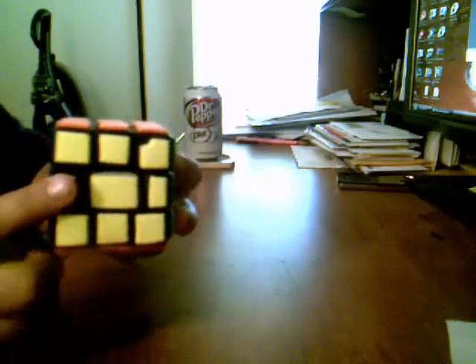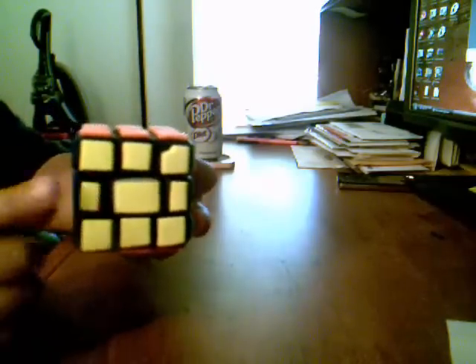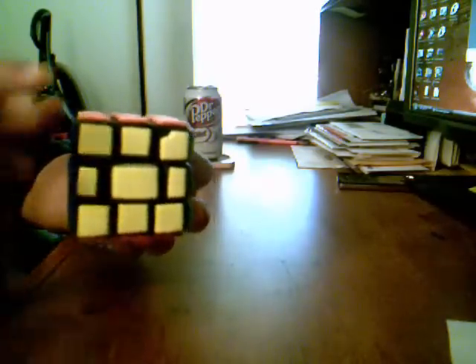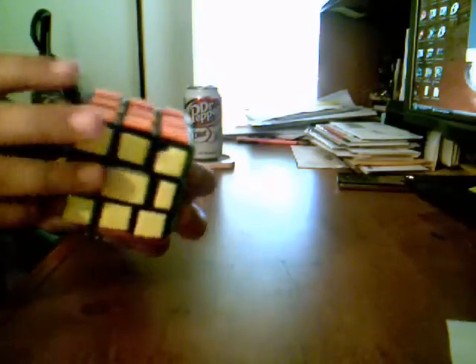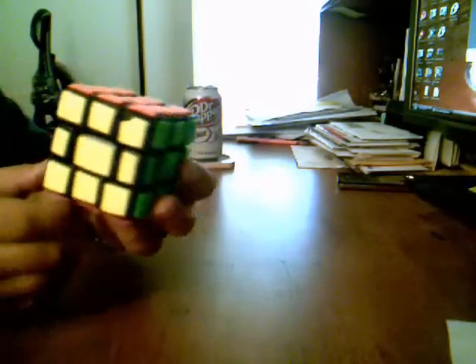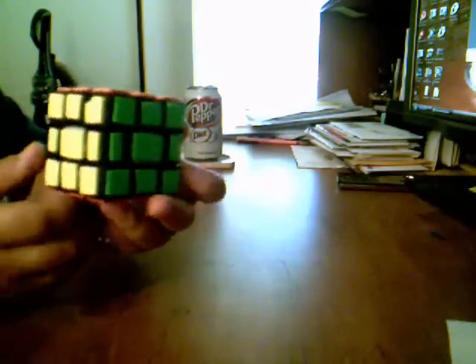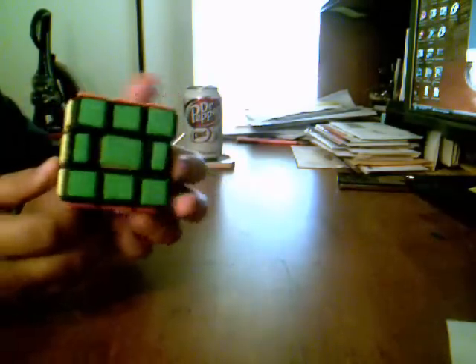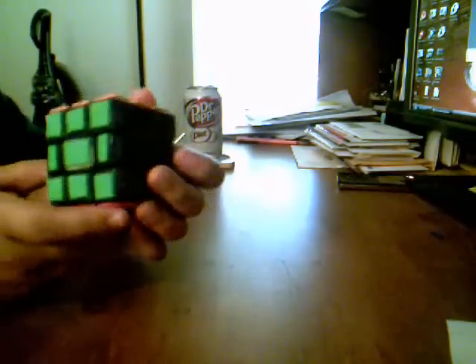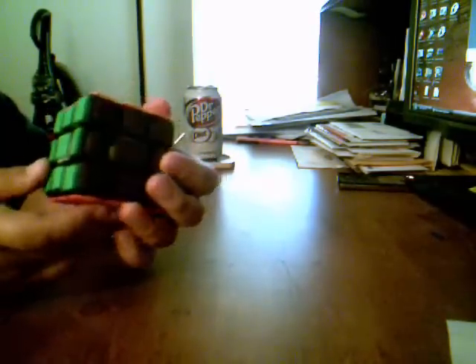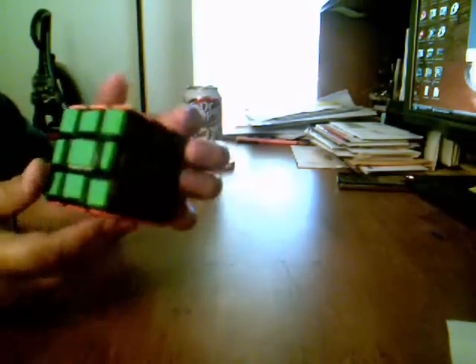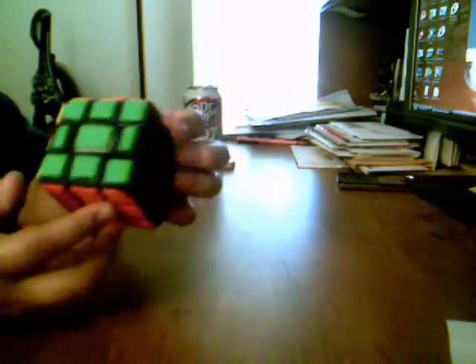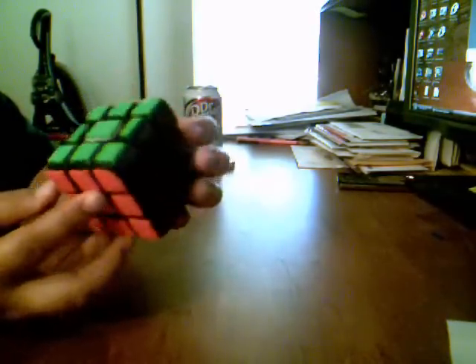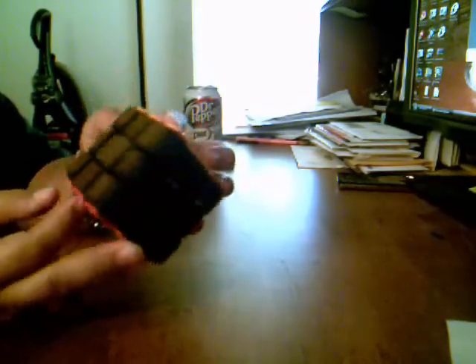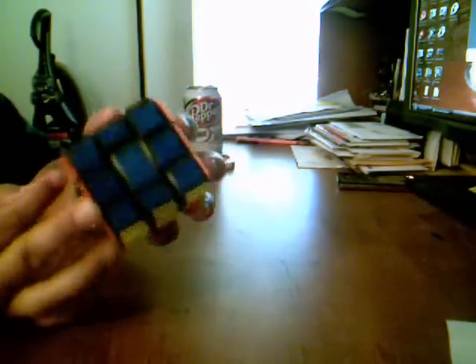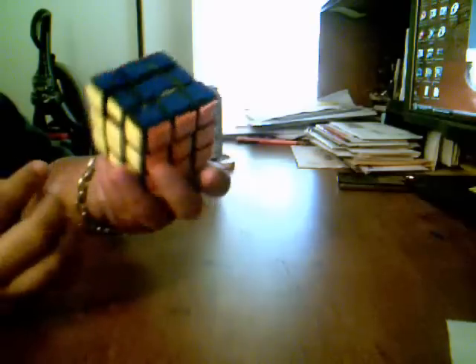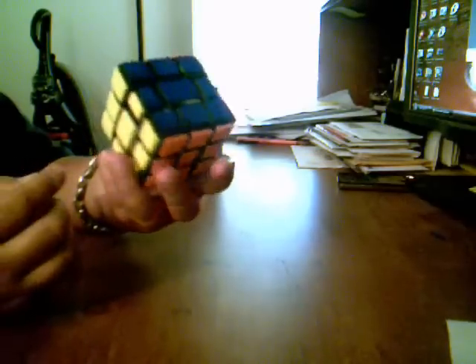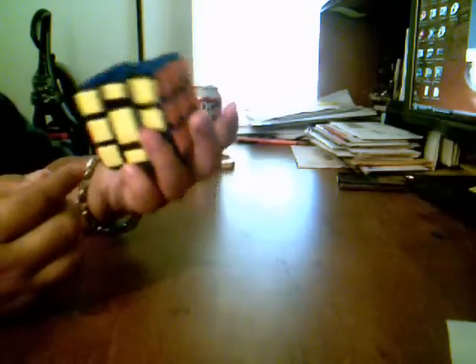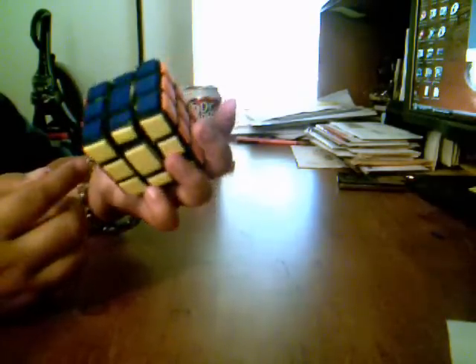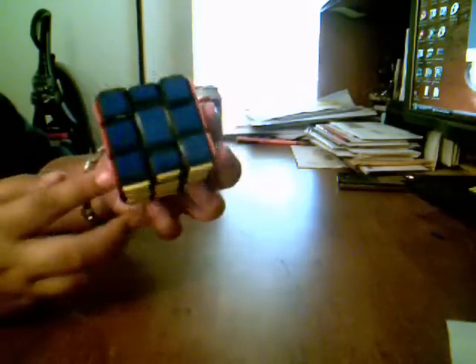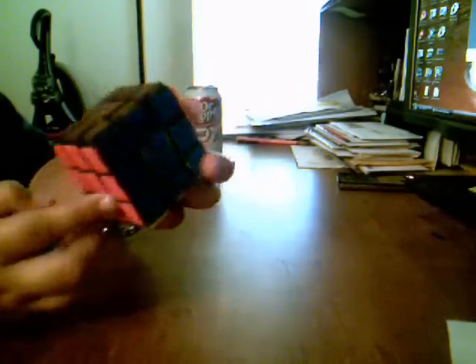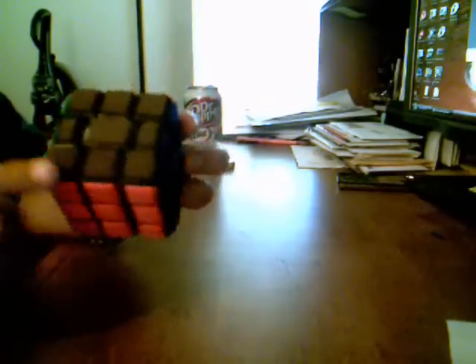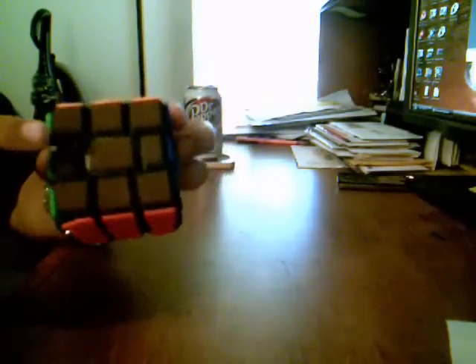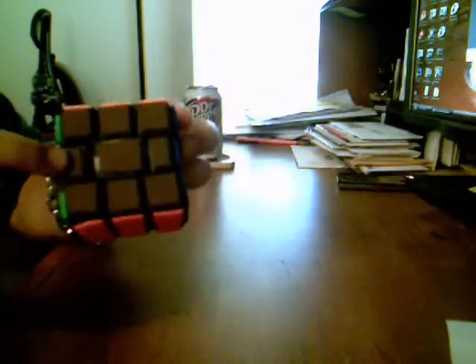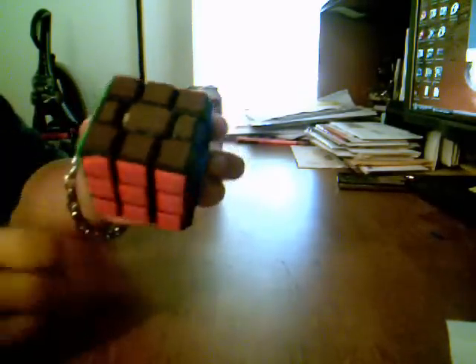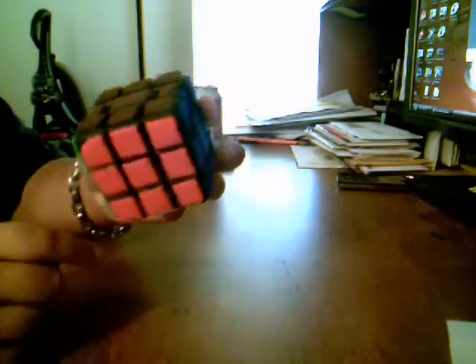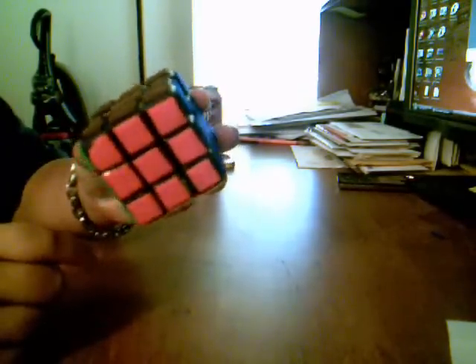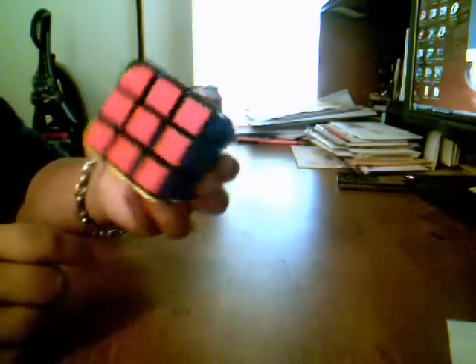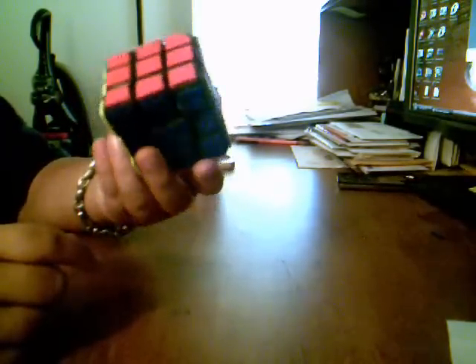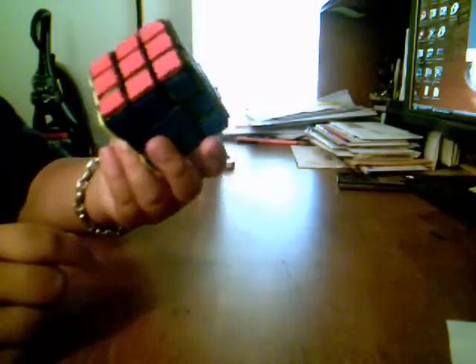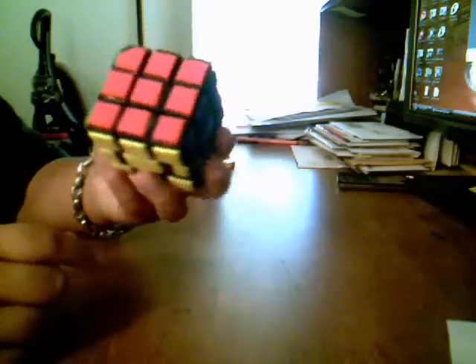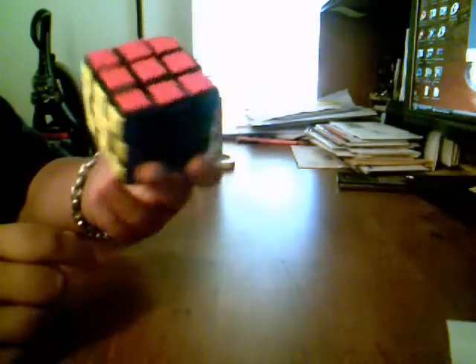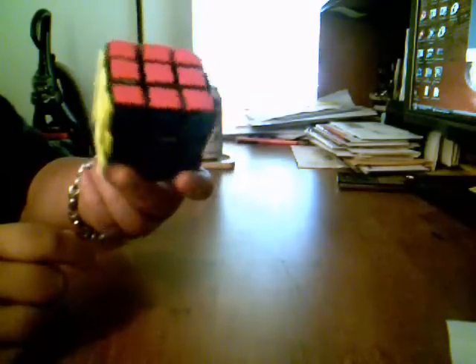I finally made my cutter cube. I really wanted to make this. It has a standard color scheme except for white — it has brown, because I ran out of black and white foam, which sucks.